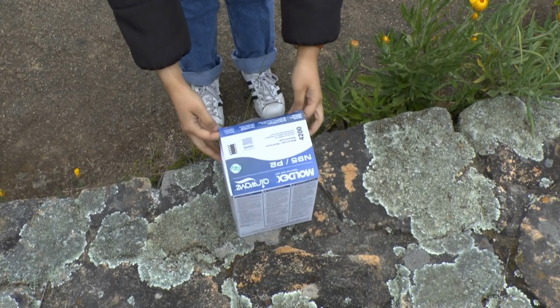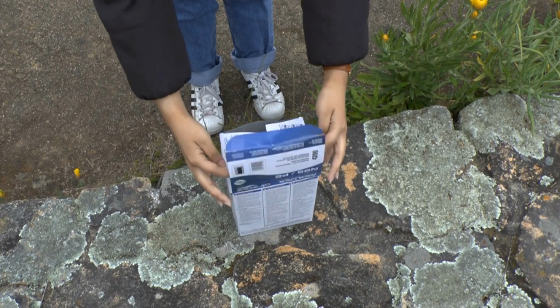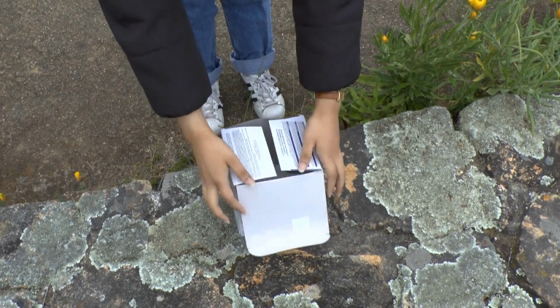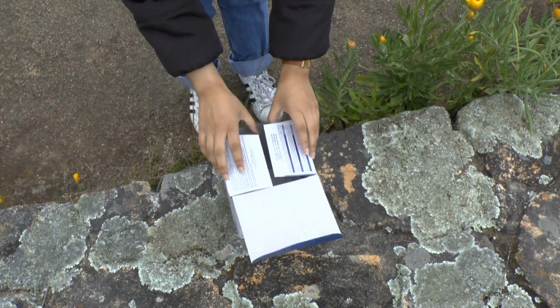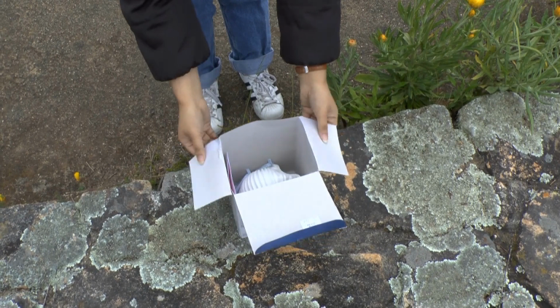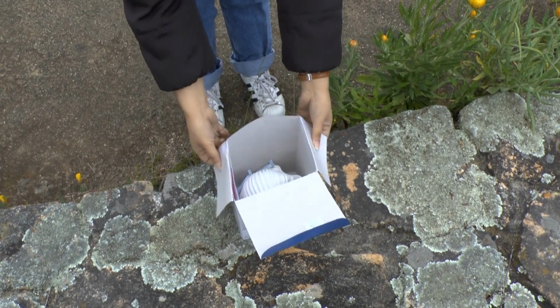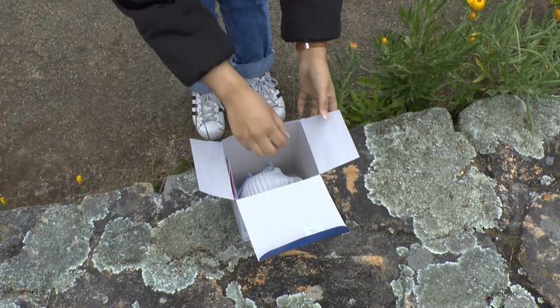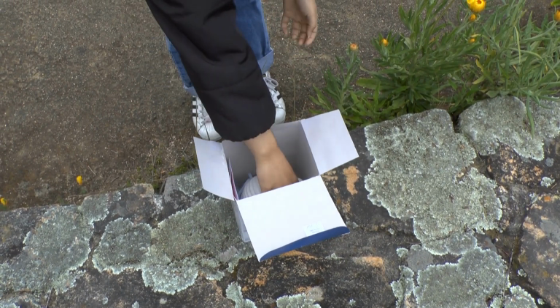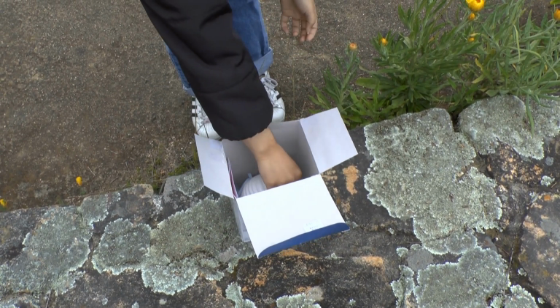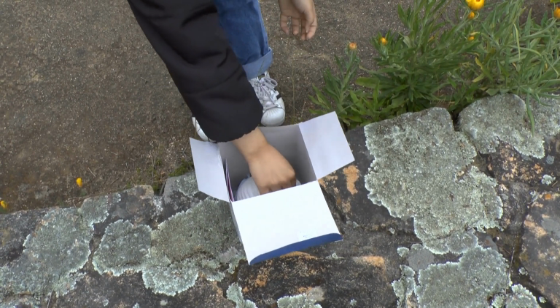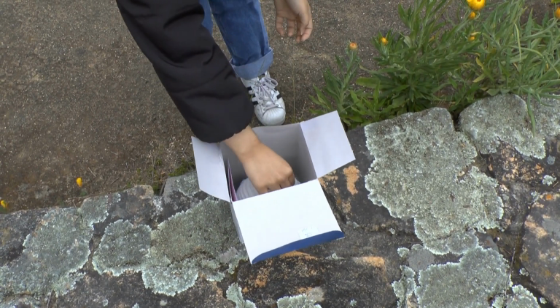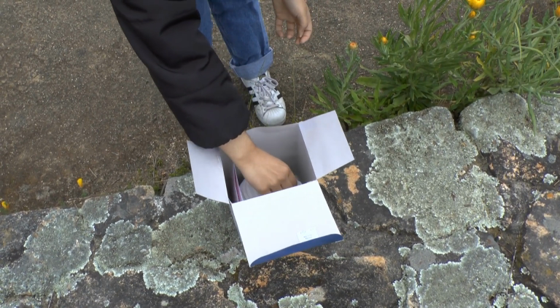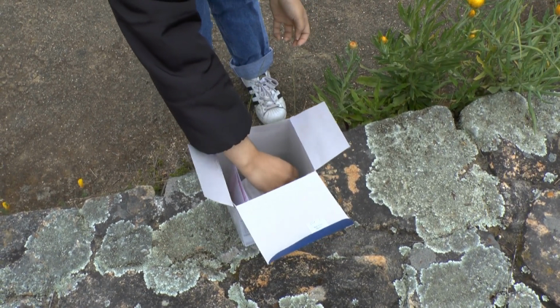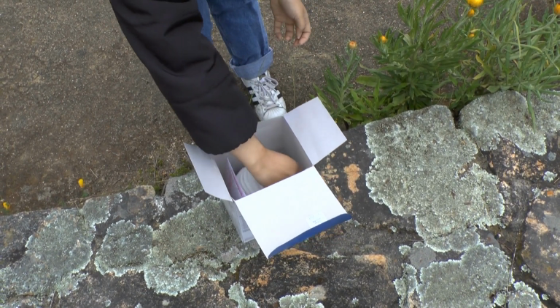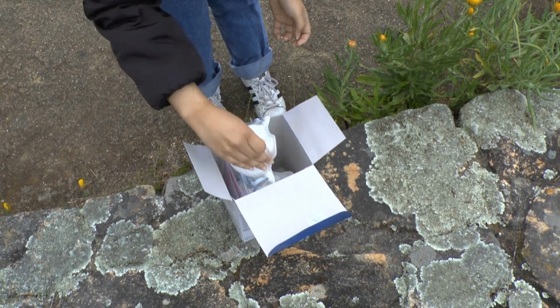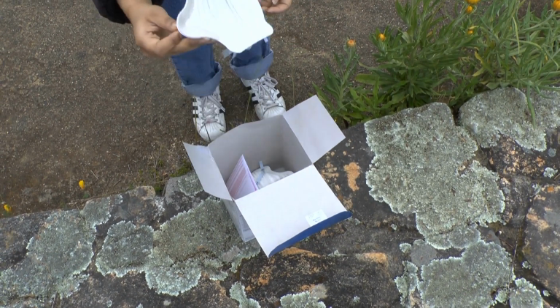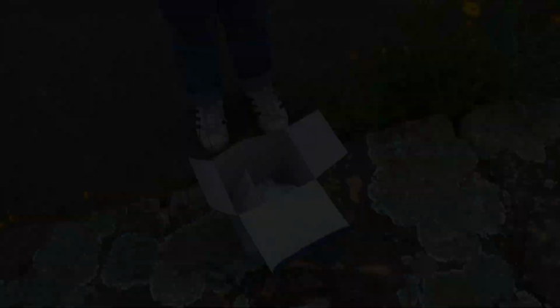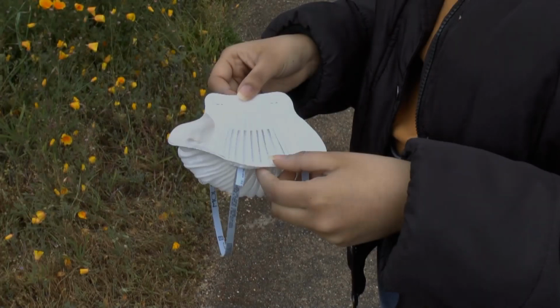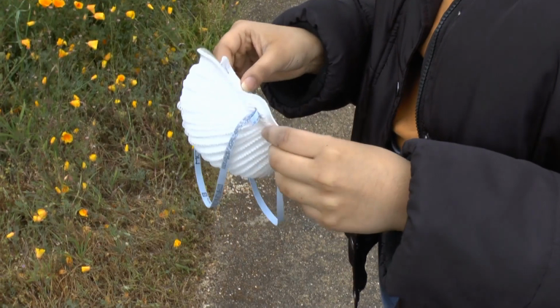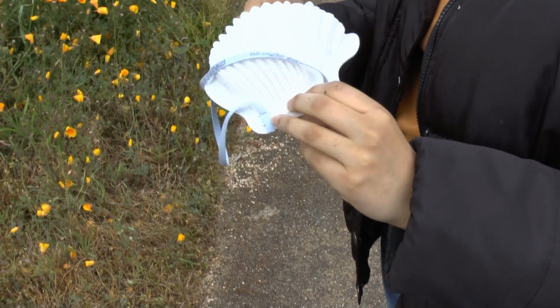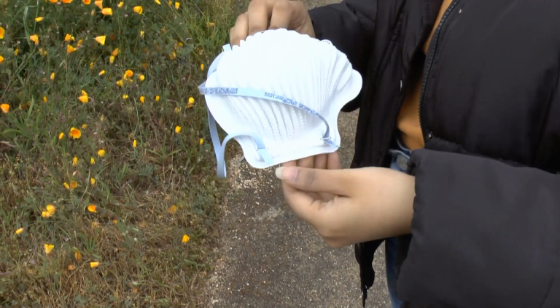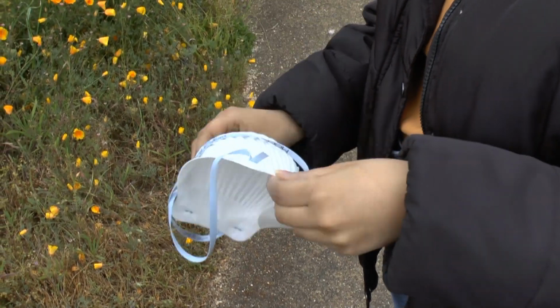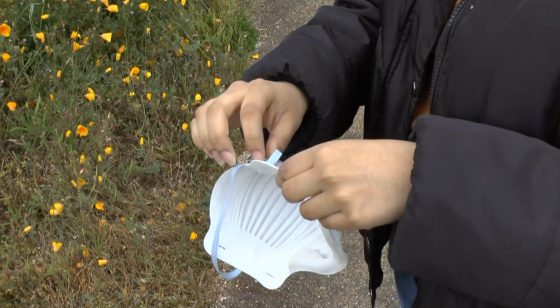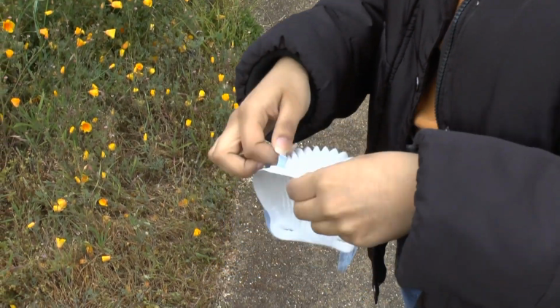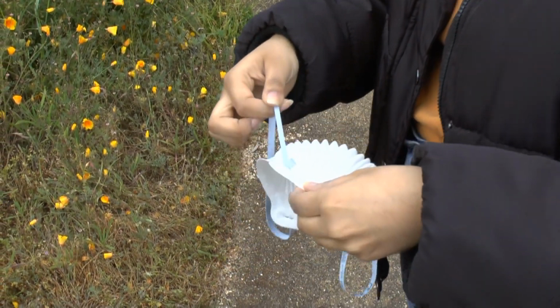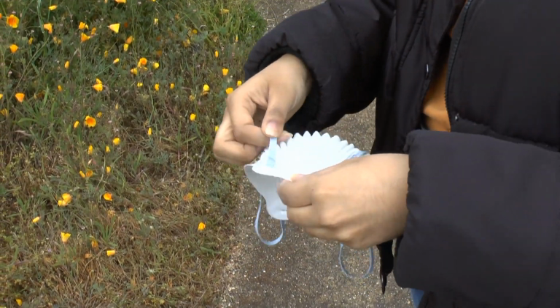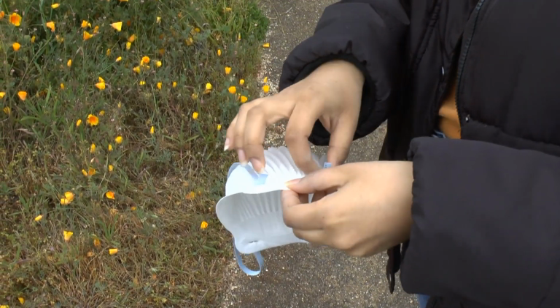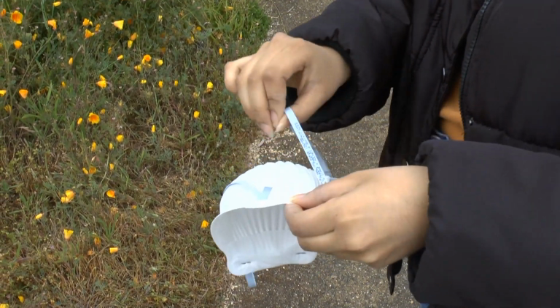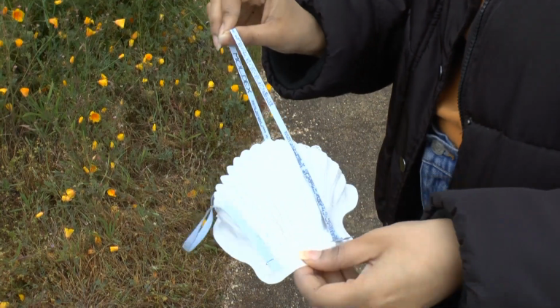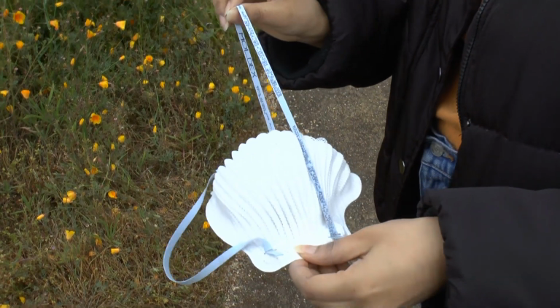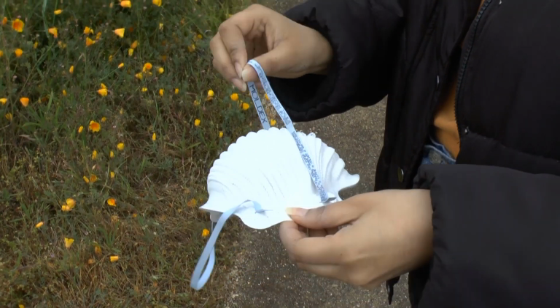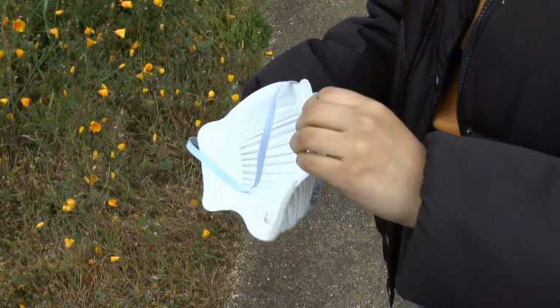Carefully remove the mask from its packaging. Inspect the respirator for damage or defect and make sure the elastic straps are not cracked.